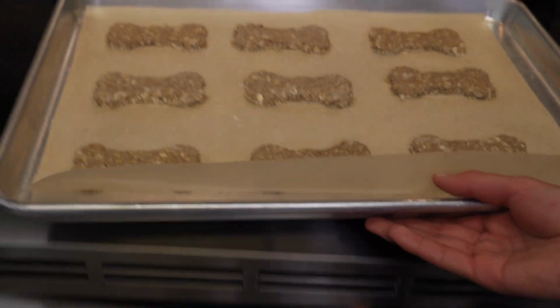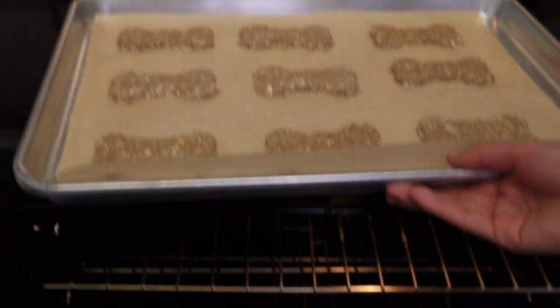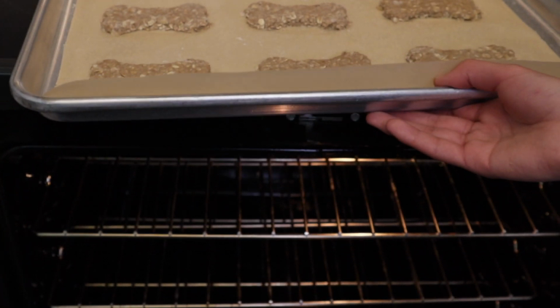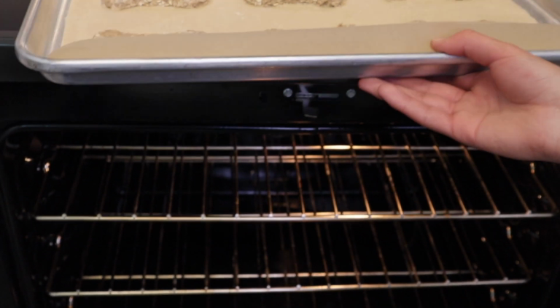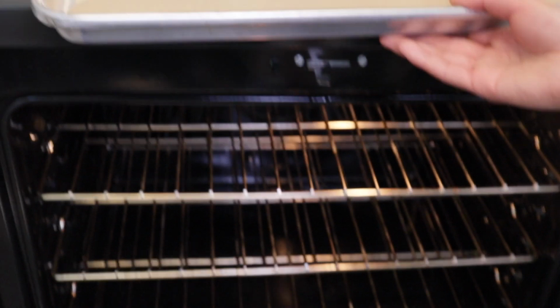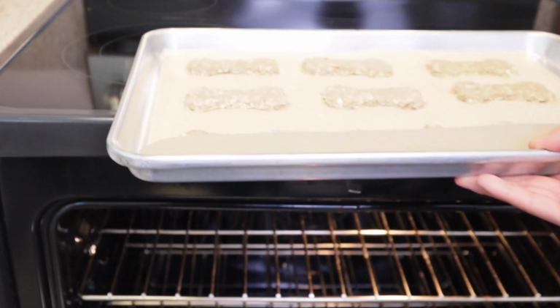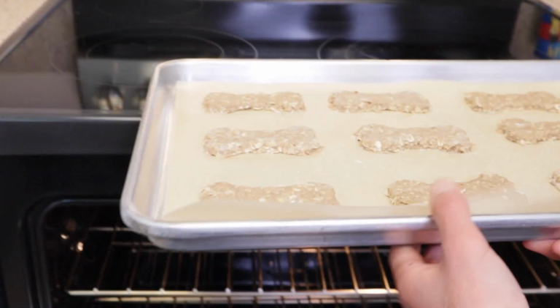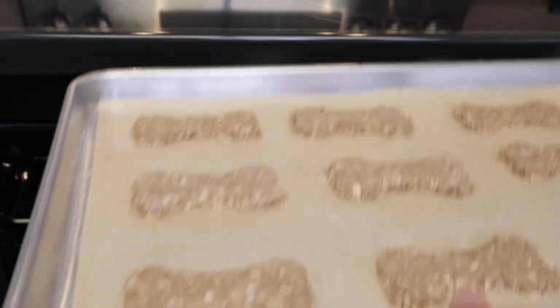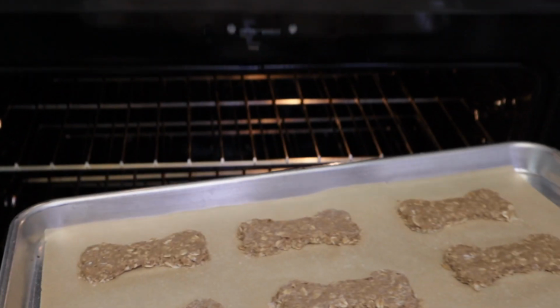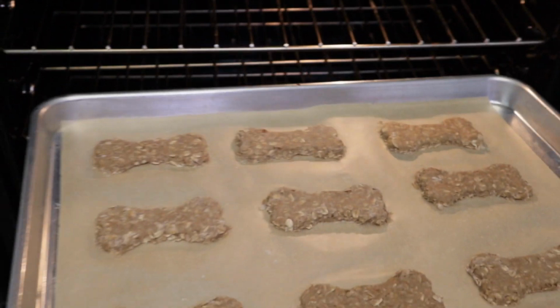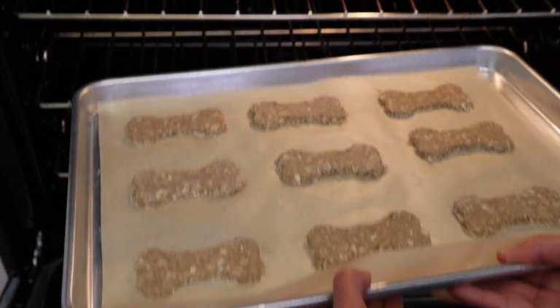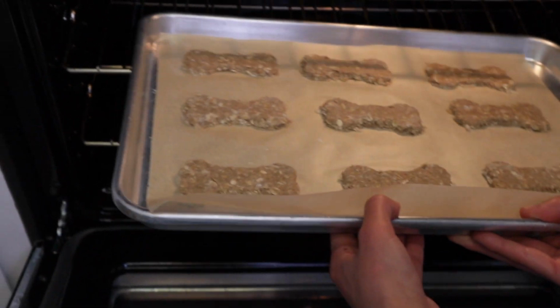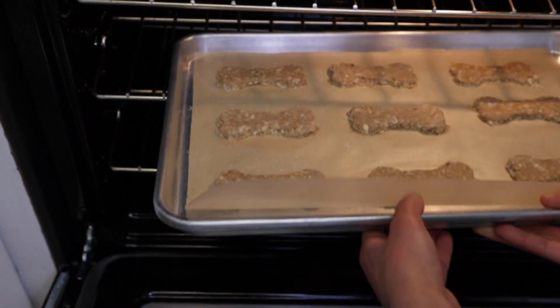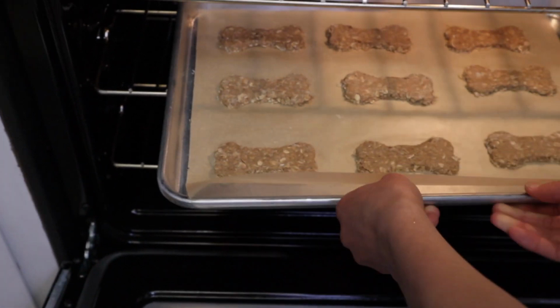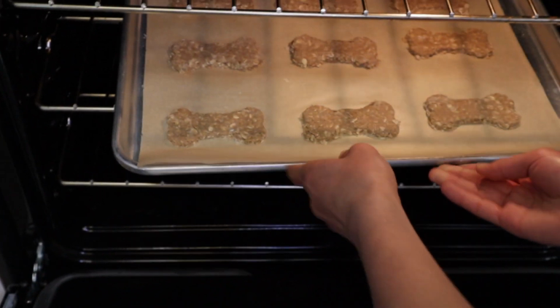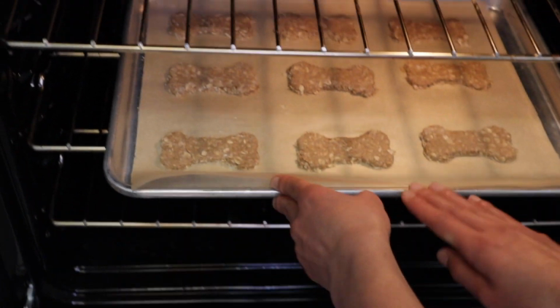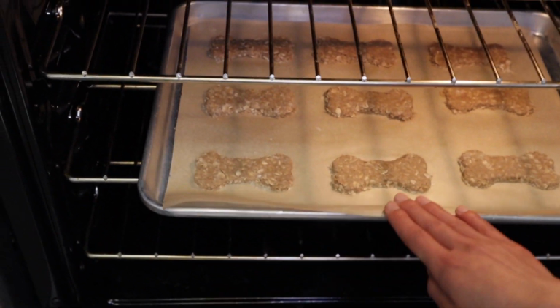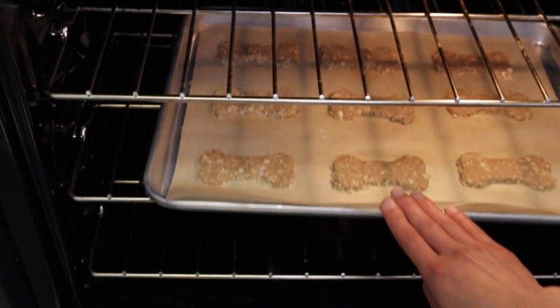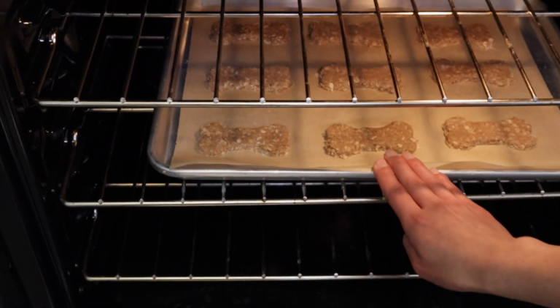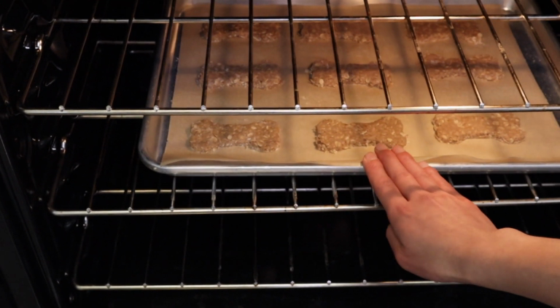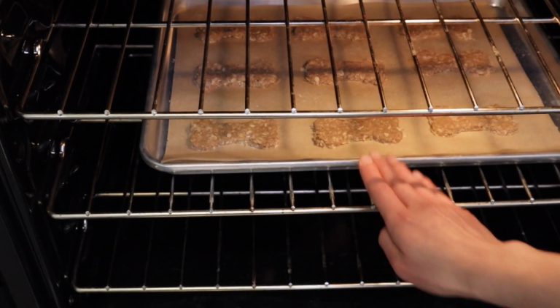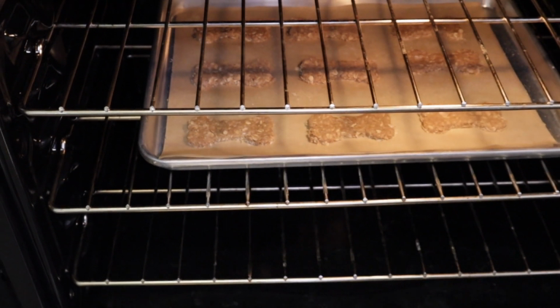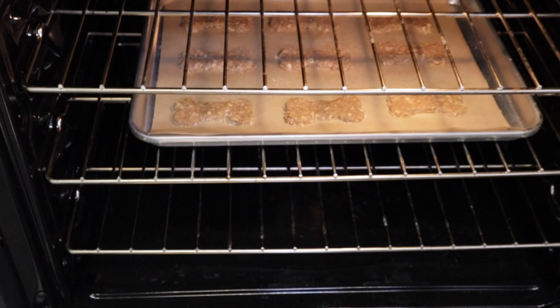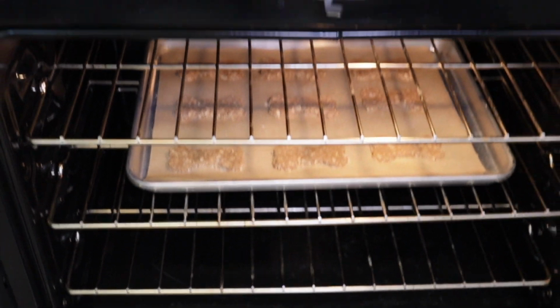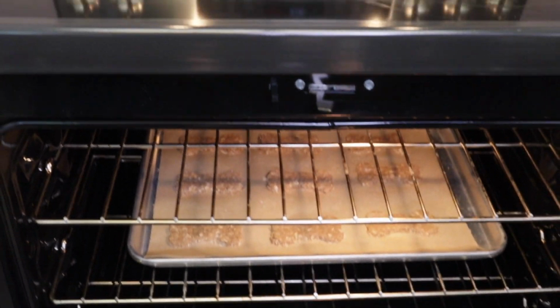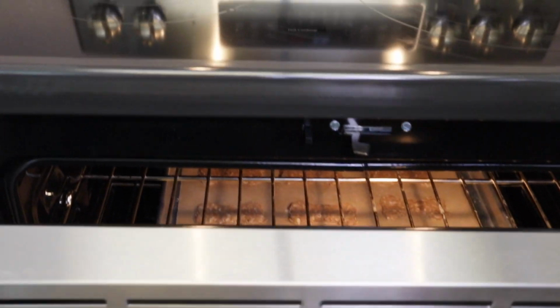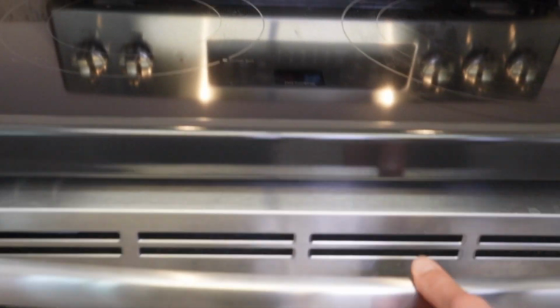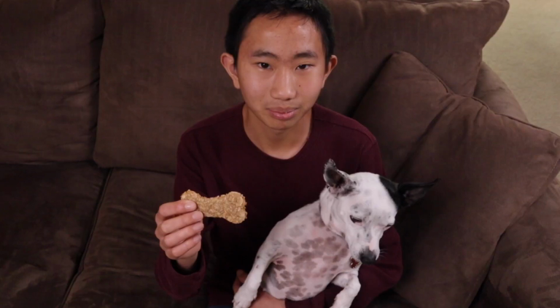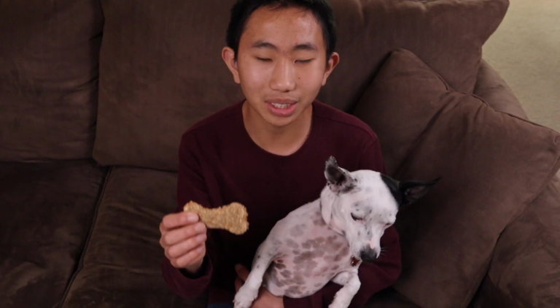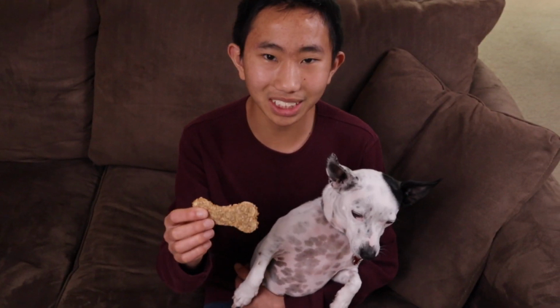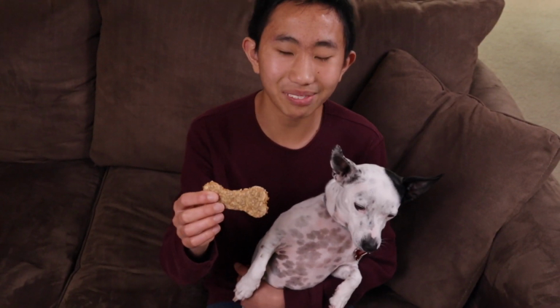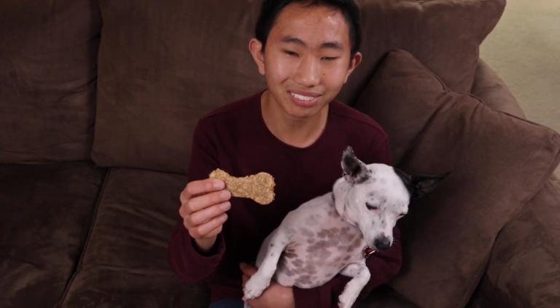Now we are going to cut out our cookies with our bone-shaped cookie cutter. I'm putting the cookies in a 350 degree oven for 10 minutes. I later realized it needed 4 more minutes to finish the baking process. The dog treats just came out of the oven!